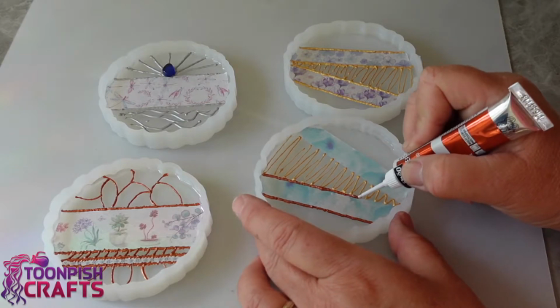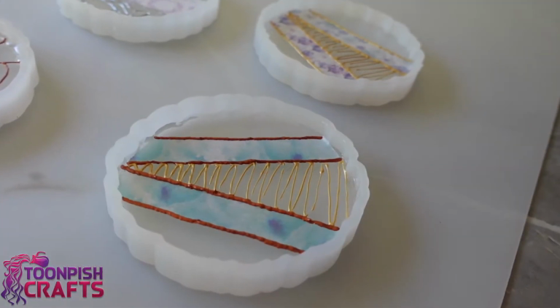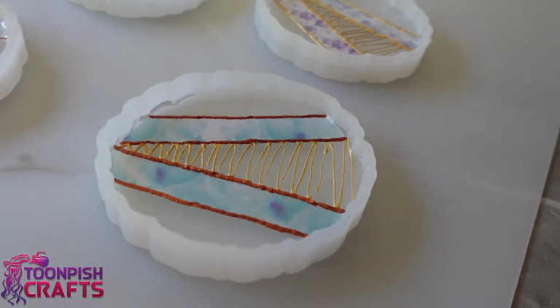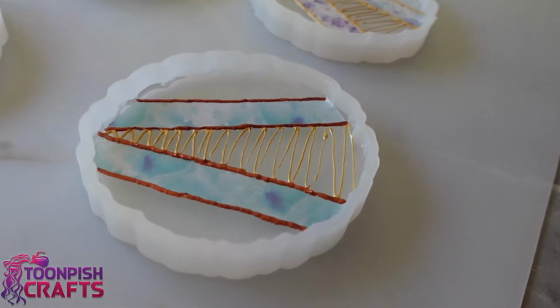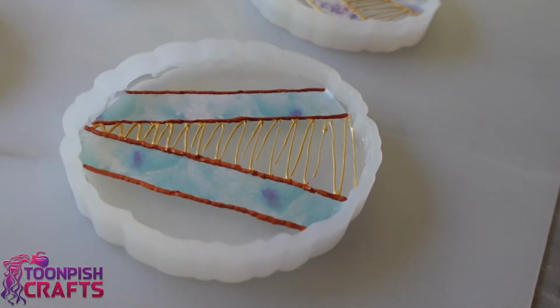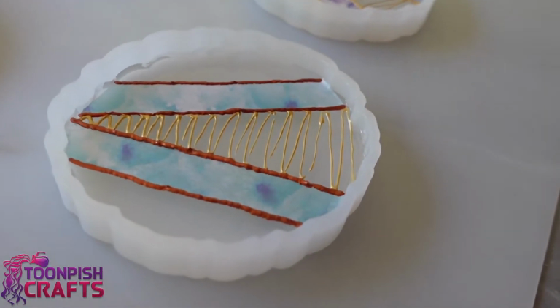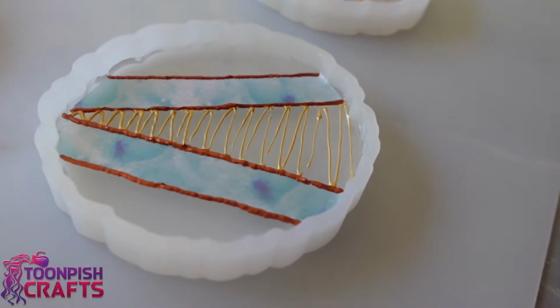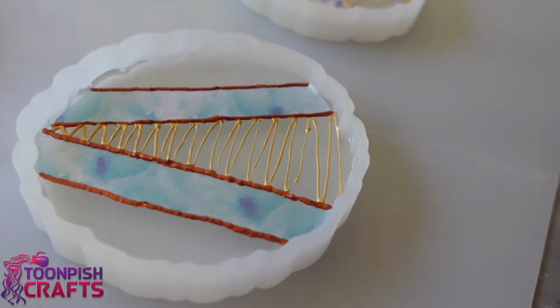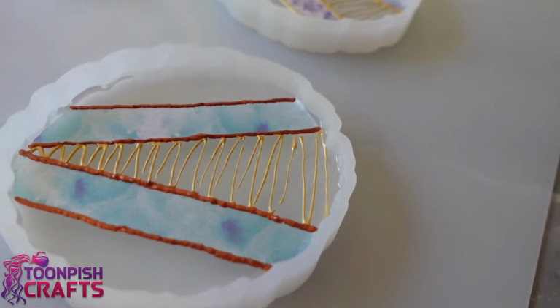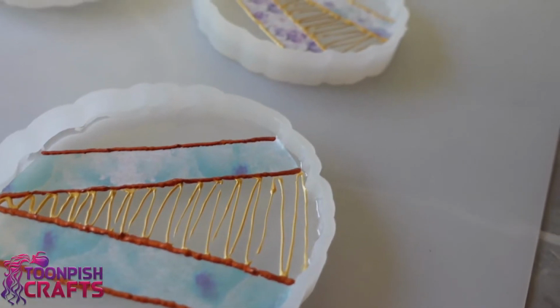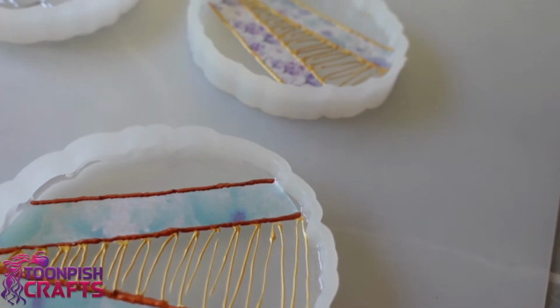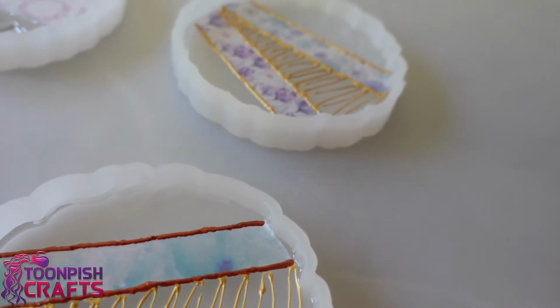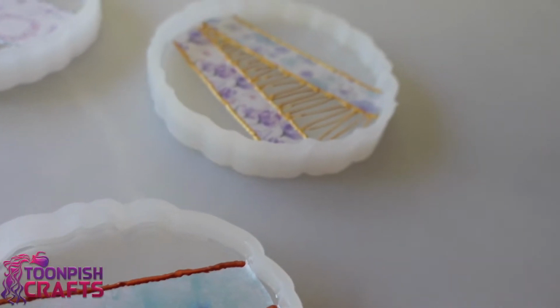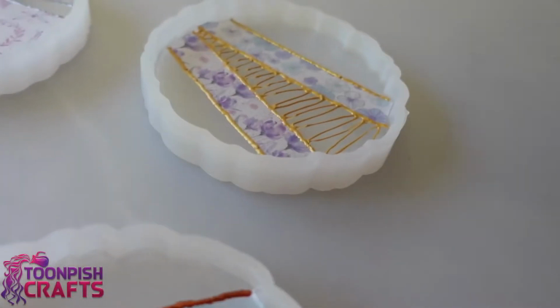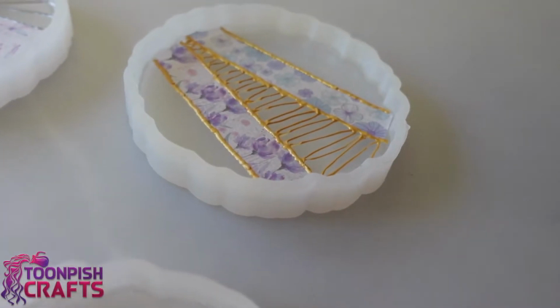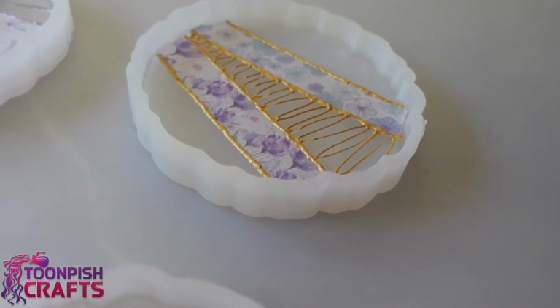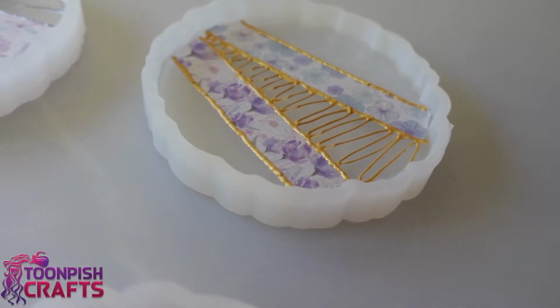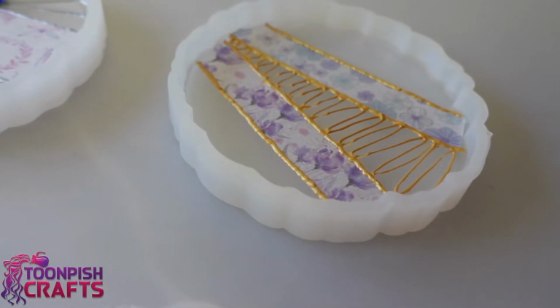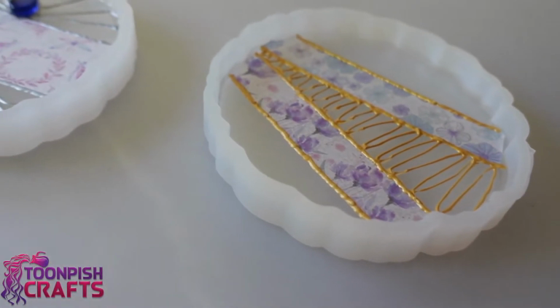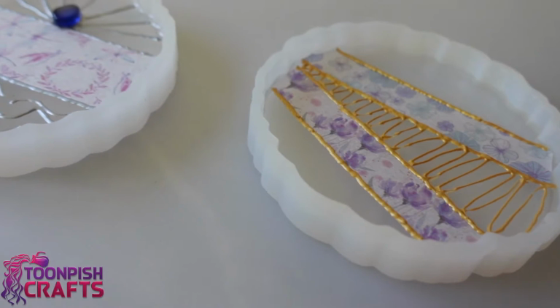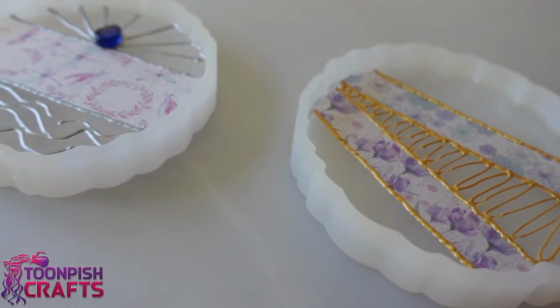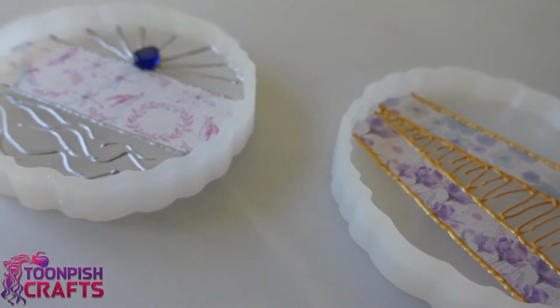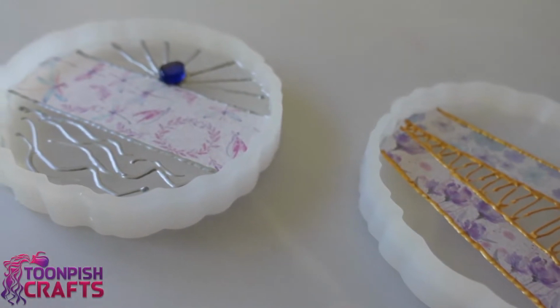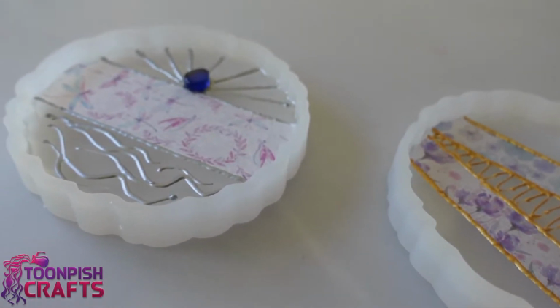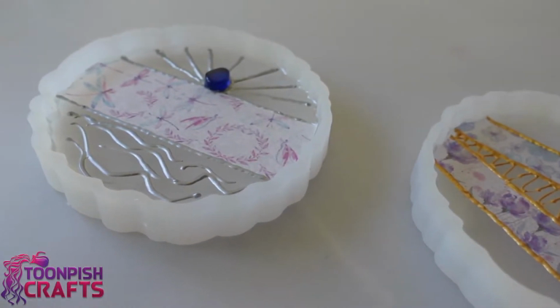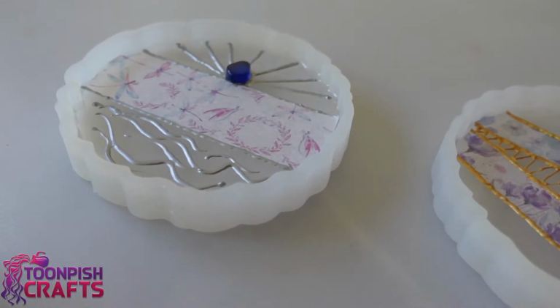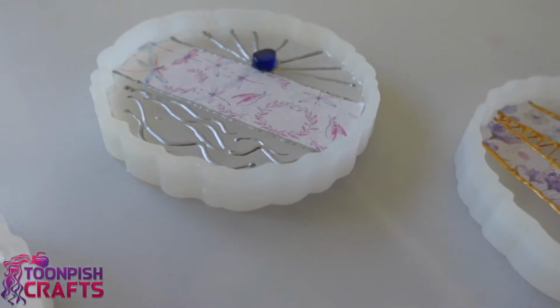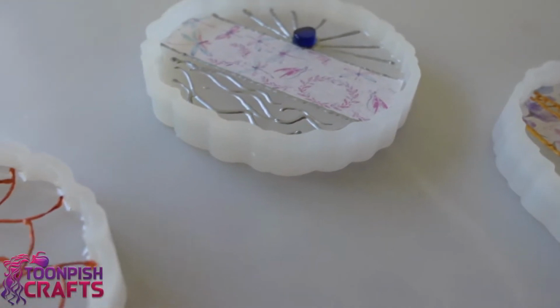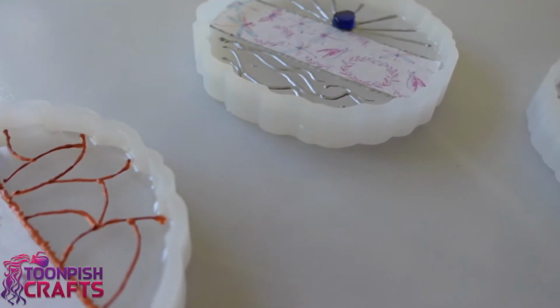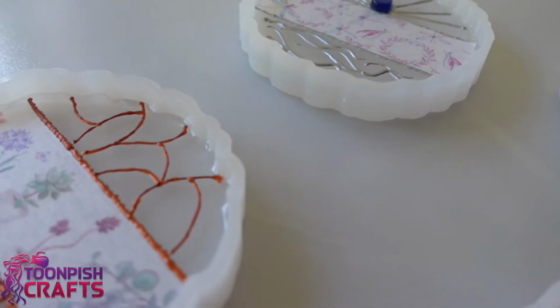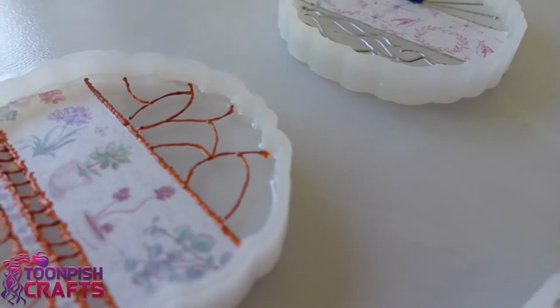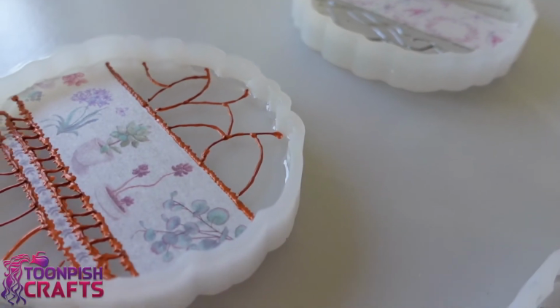Here's a close-up view of what they look like at the moment, and I'm going to let them dry now. I did actually let them dry overnight — I don't think you need to, but it was too late in the day for me to do anything else, so I let them cure overnight.